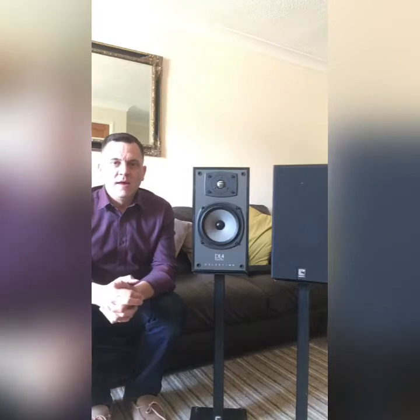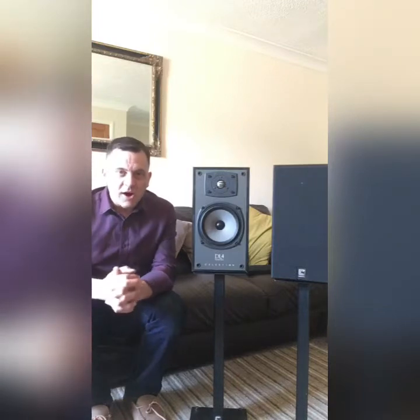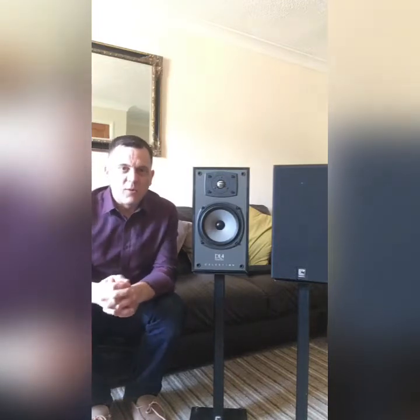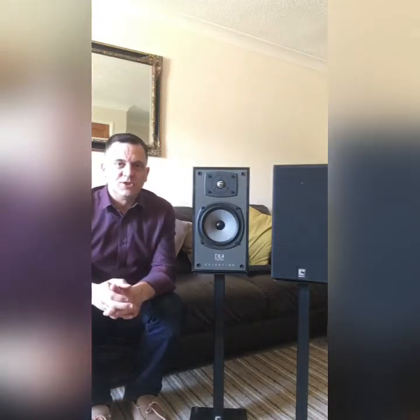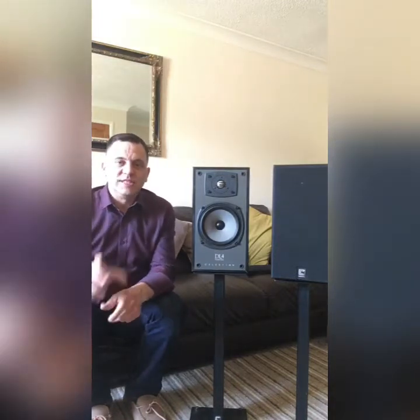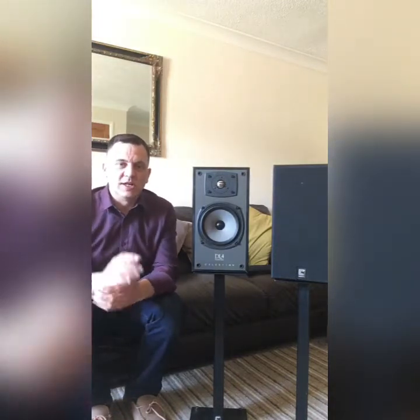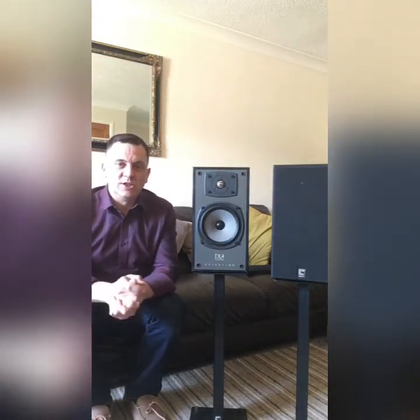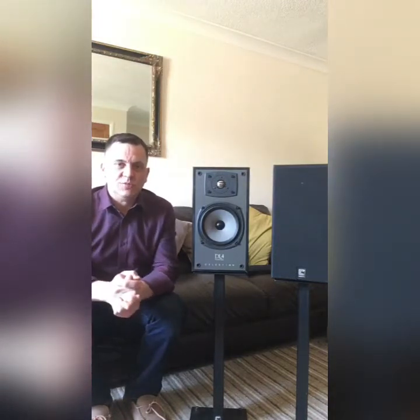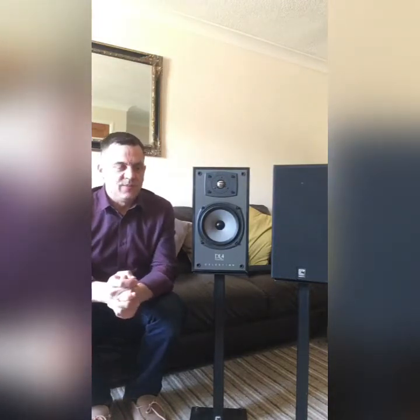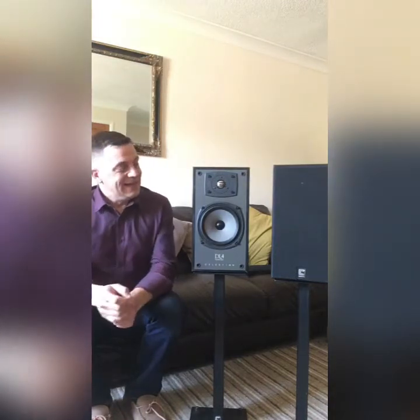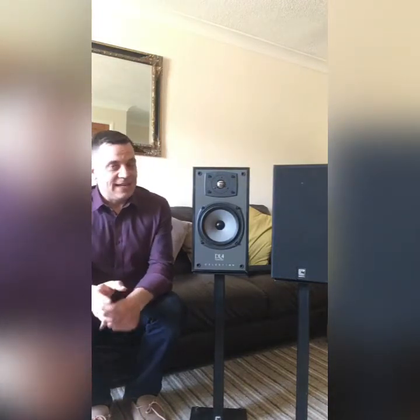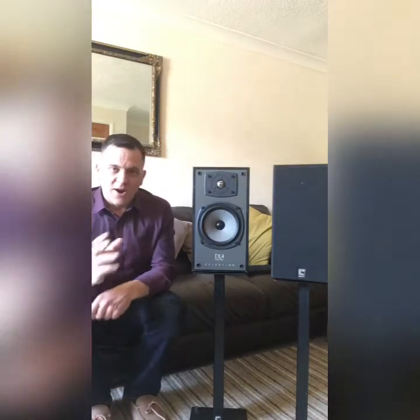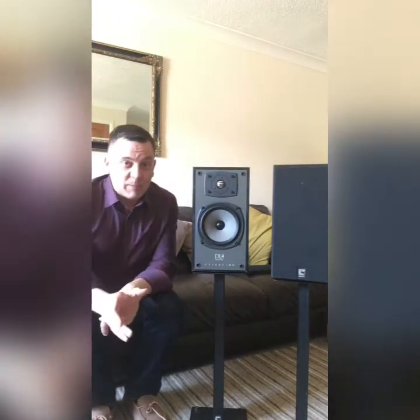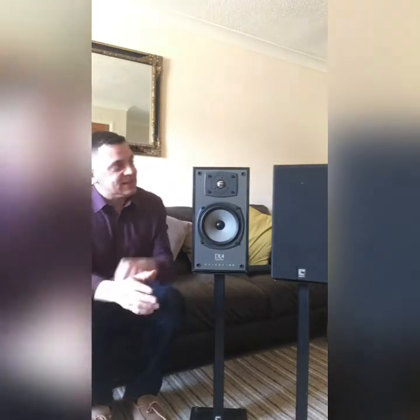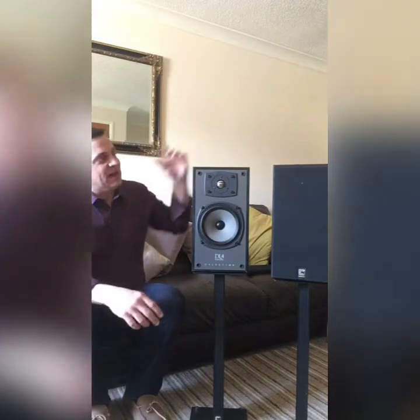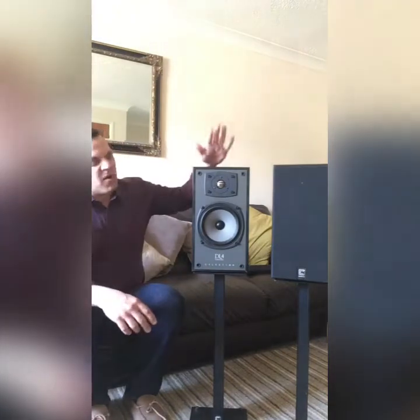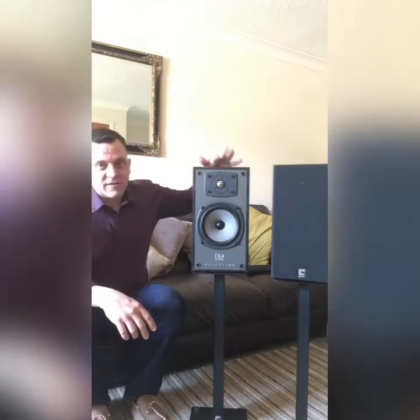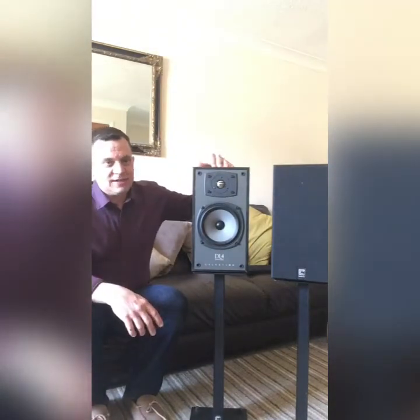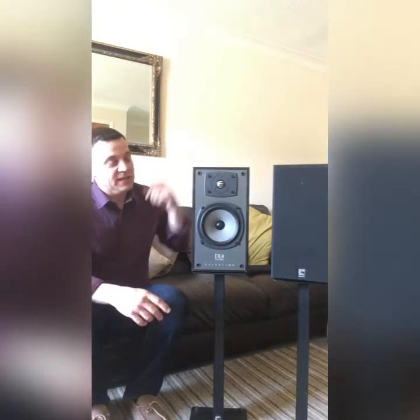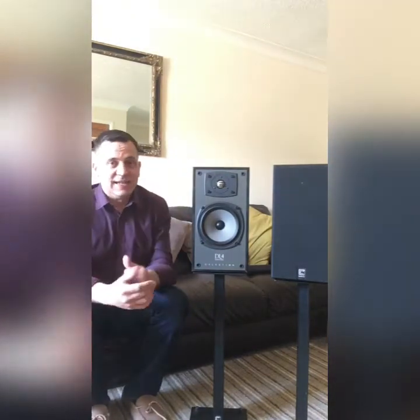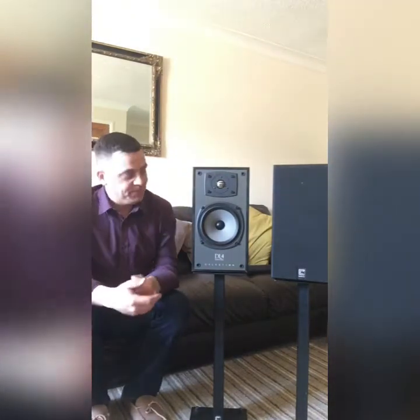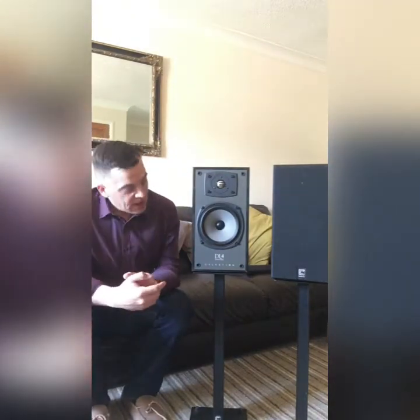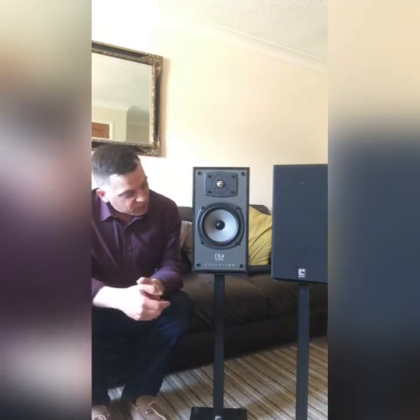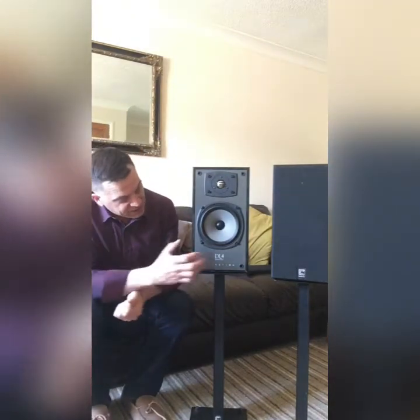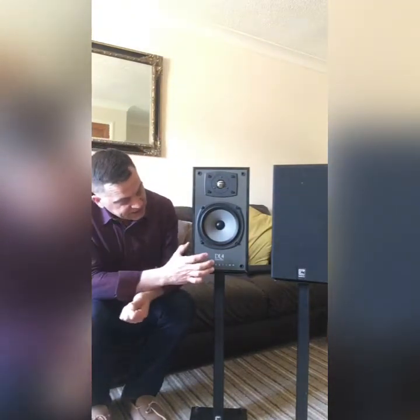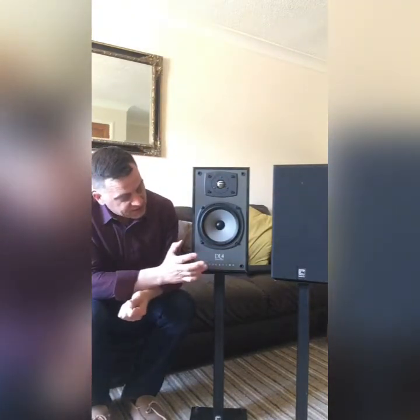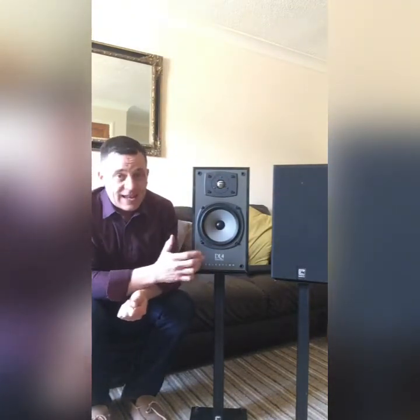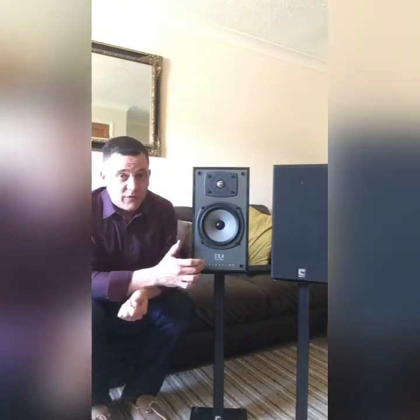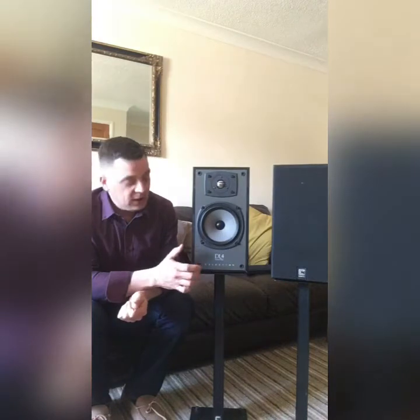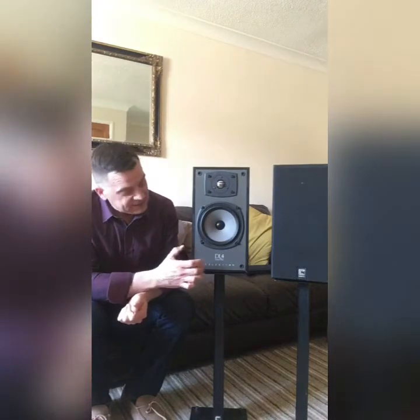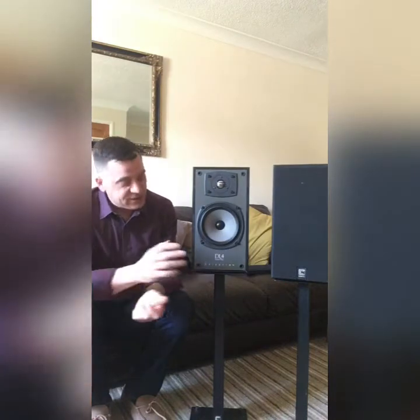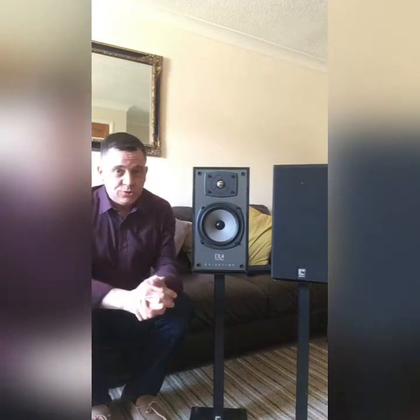Hi and welcome to Ditton Works YouTube channel. Today I'm really pleased to get back to my favourite round of speakers, Celestion, and what we have here is a pair of DL4 Series 2s.